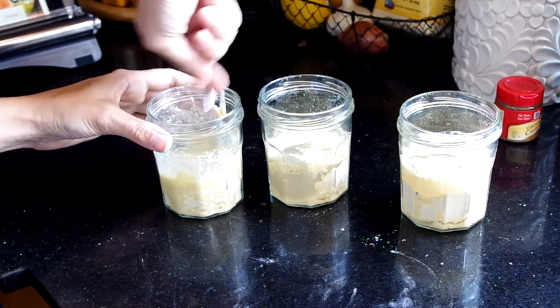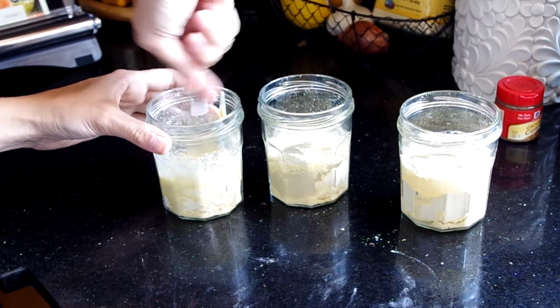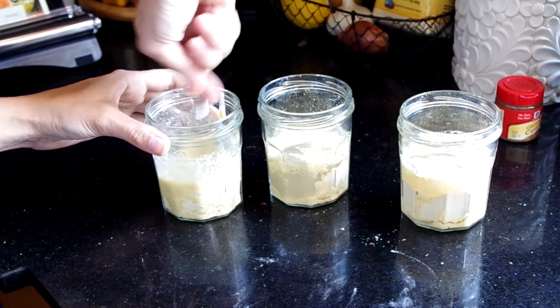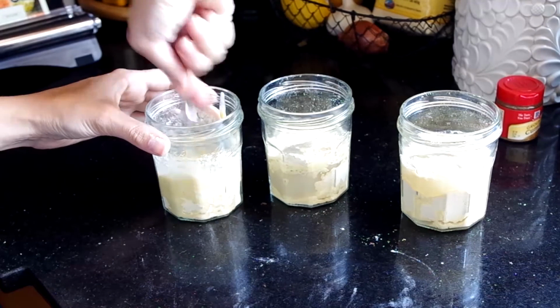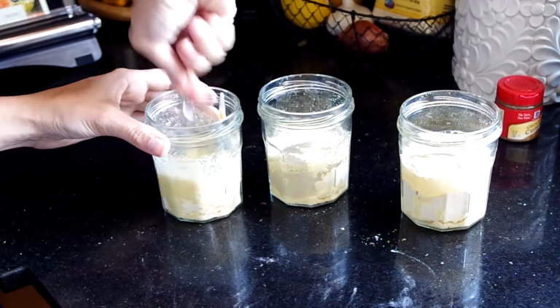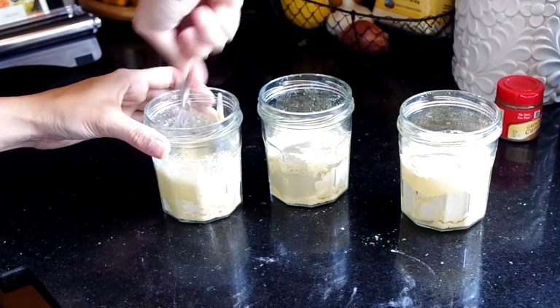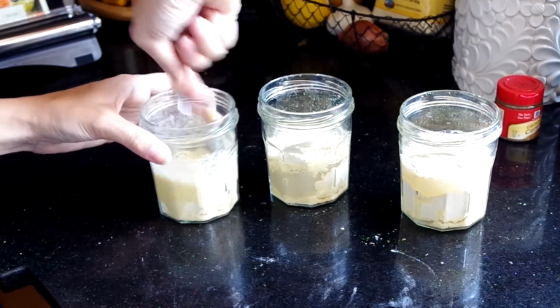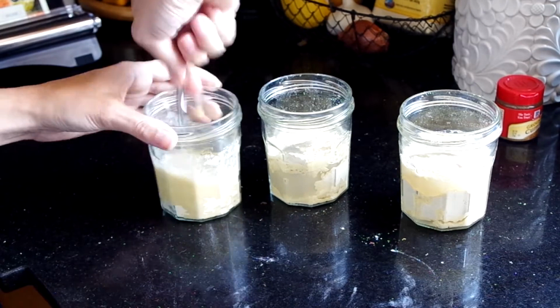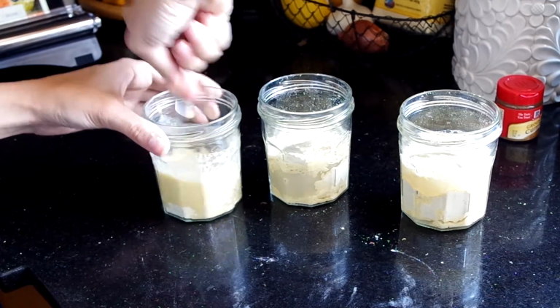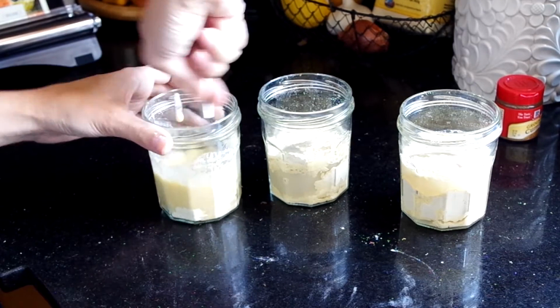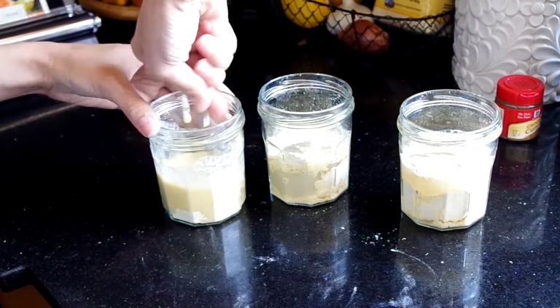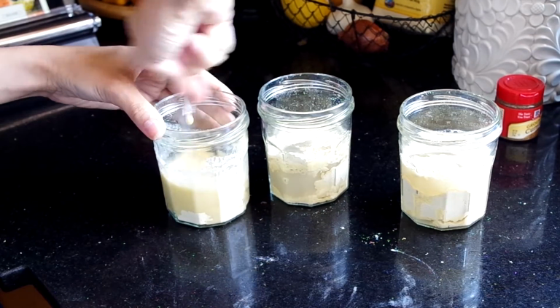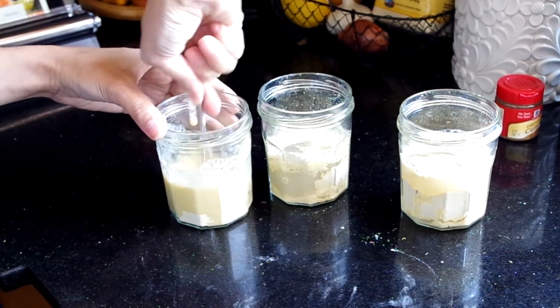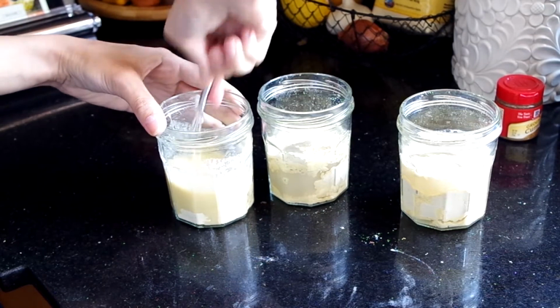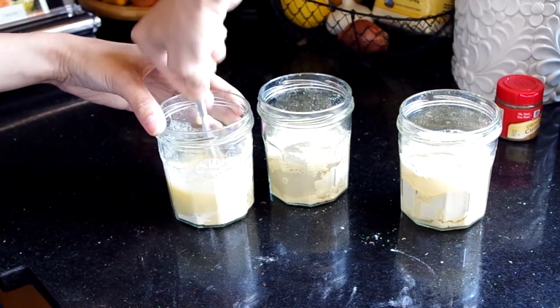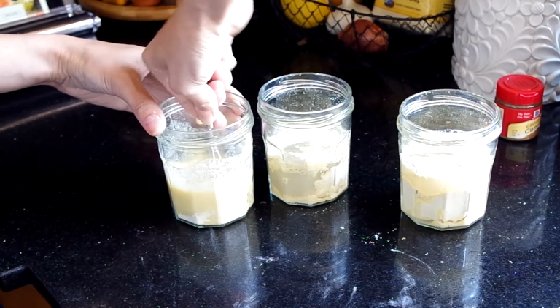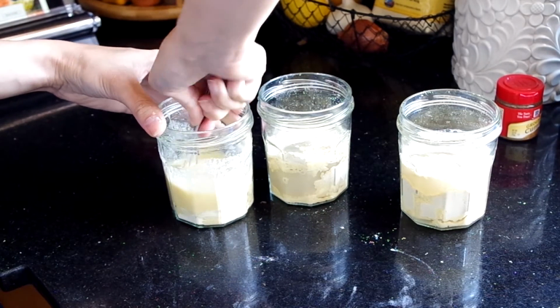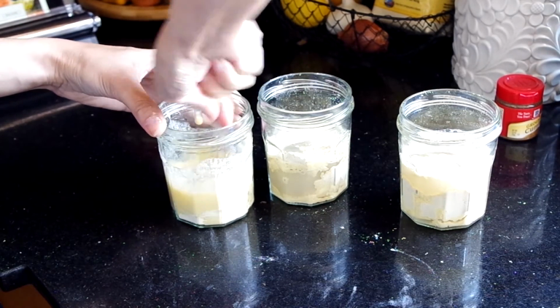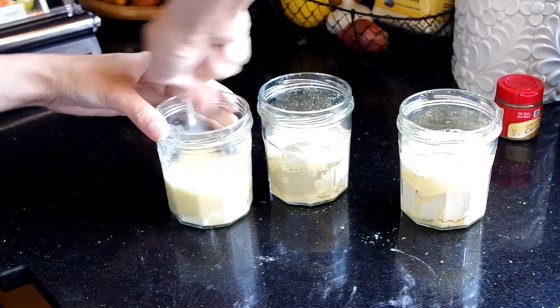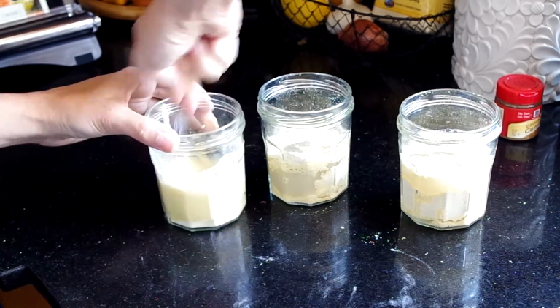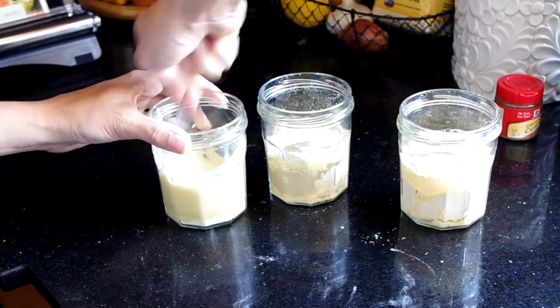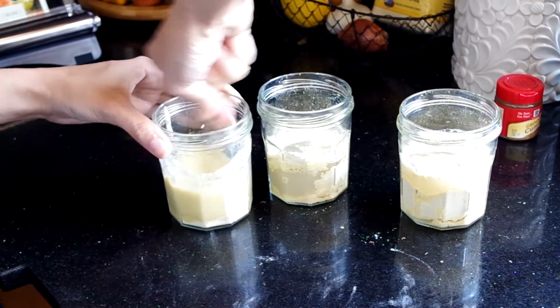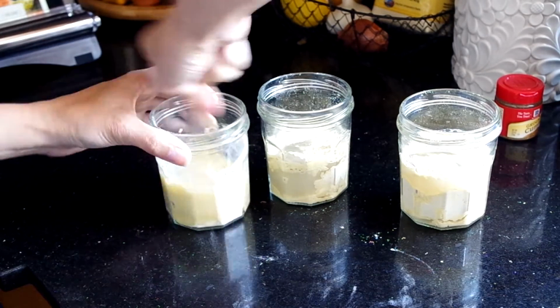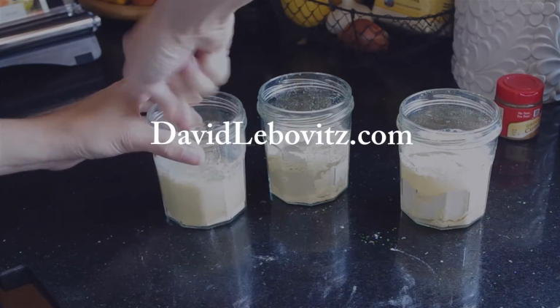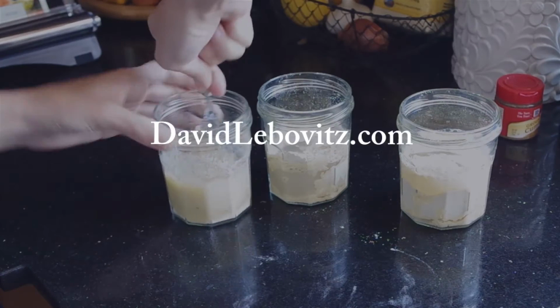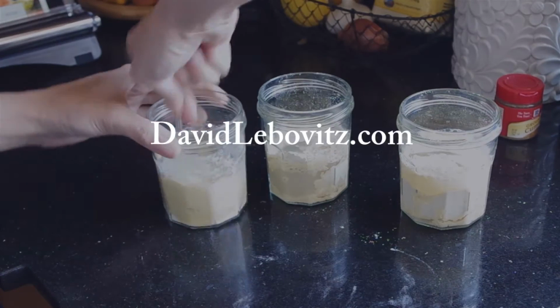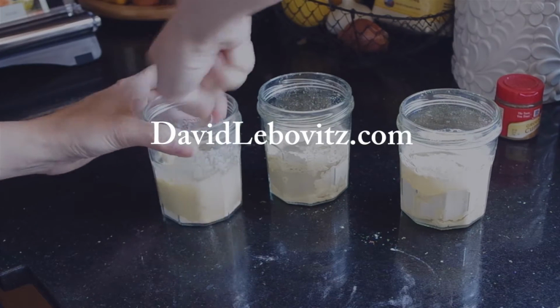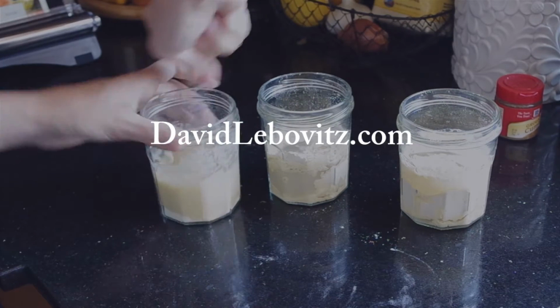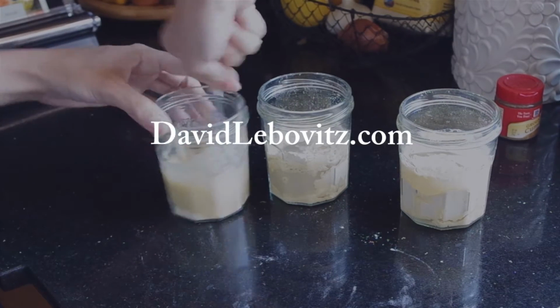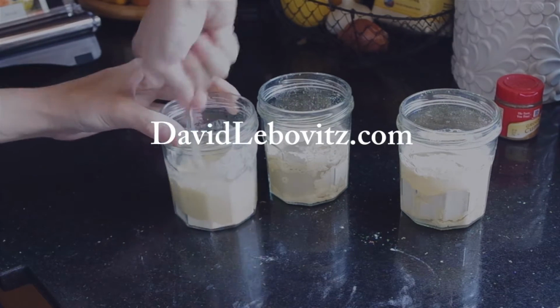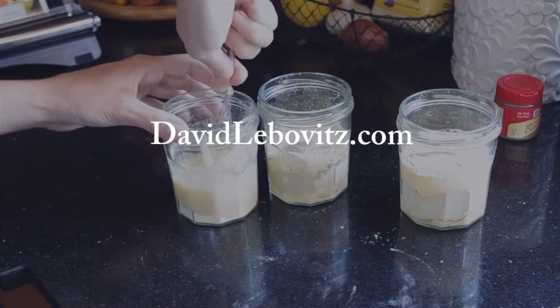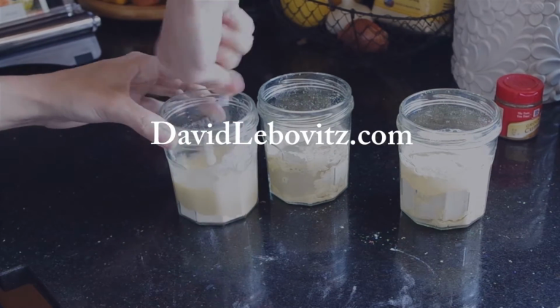Mix together chickpea flour, salt, cumin, olive oil, and water. Mix well and let it sit for two hours. This is a recommendation of food blogger David Lebovitz.